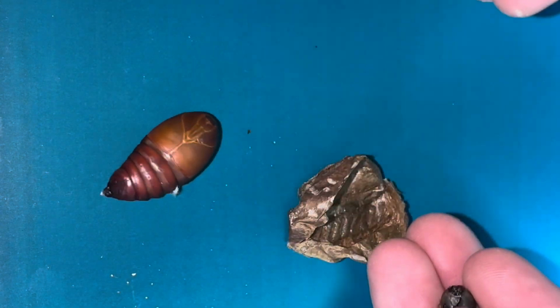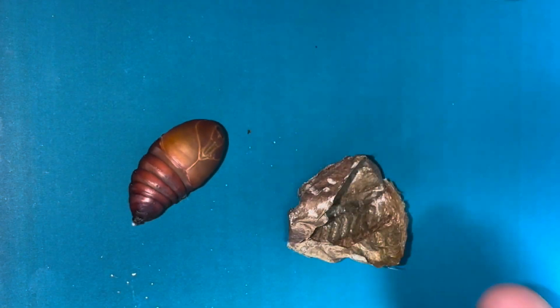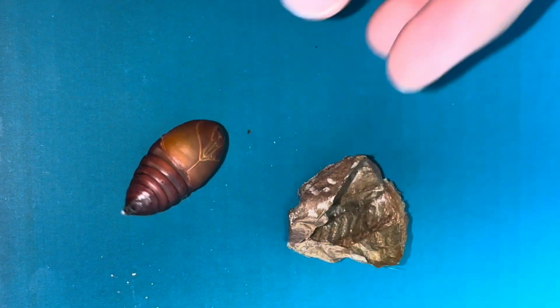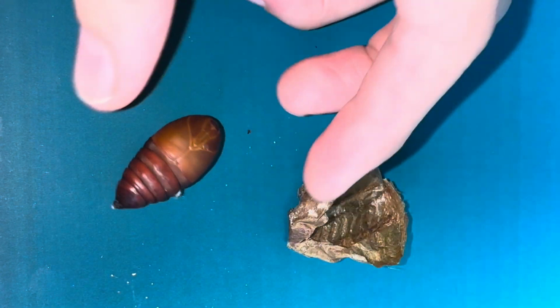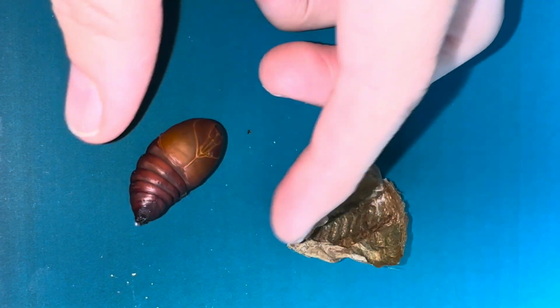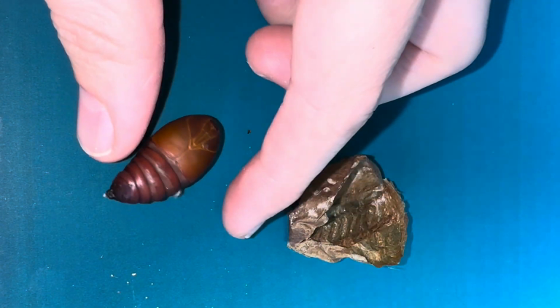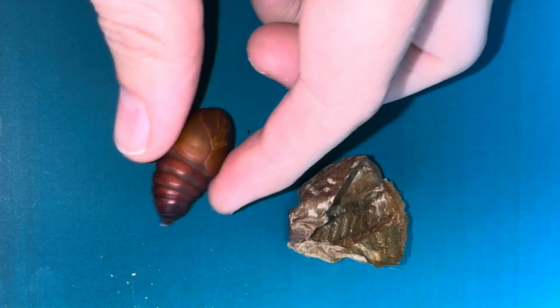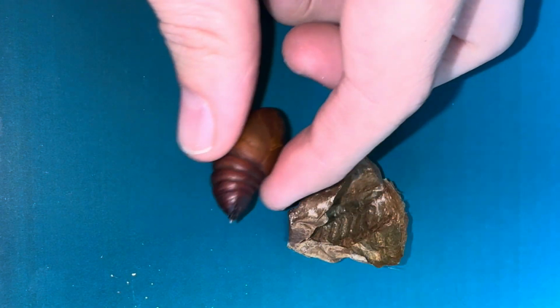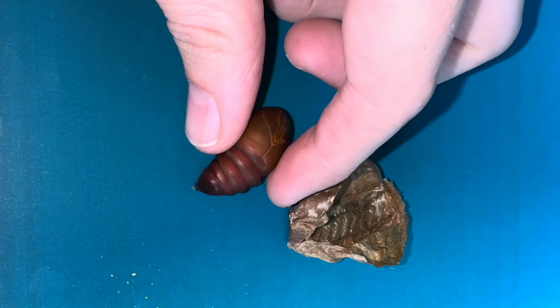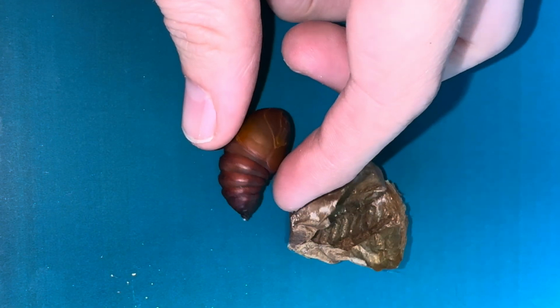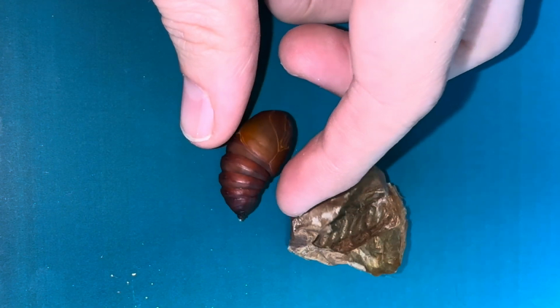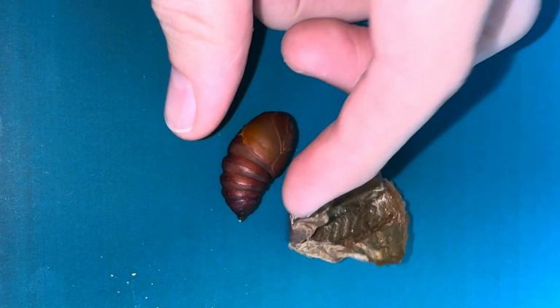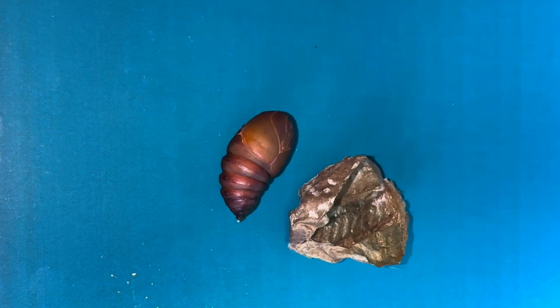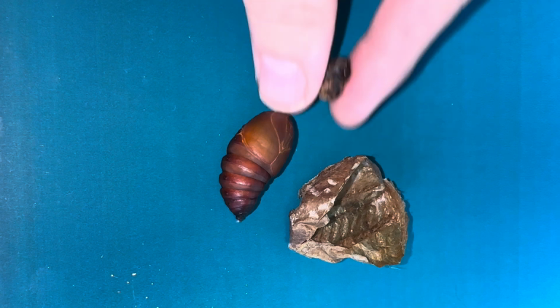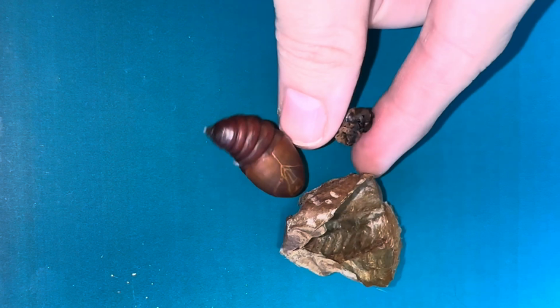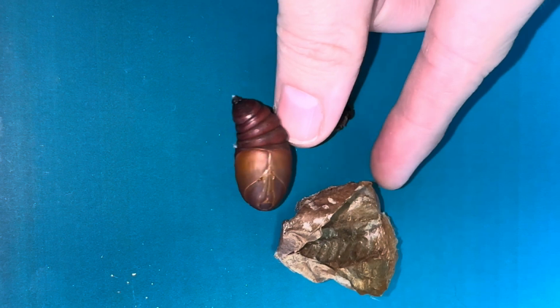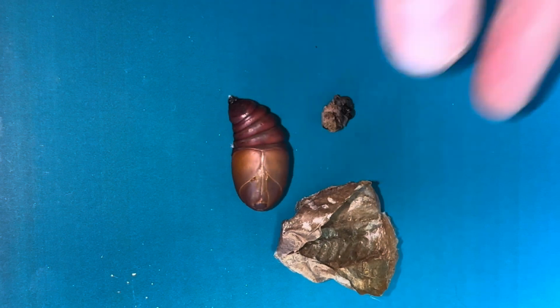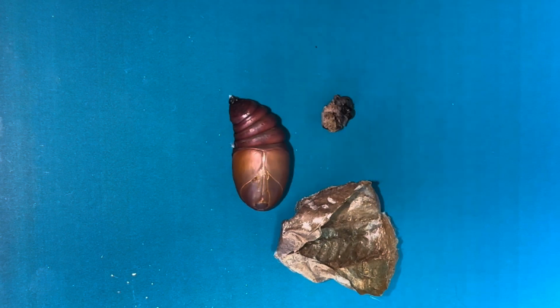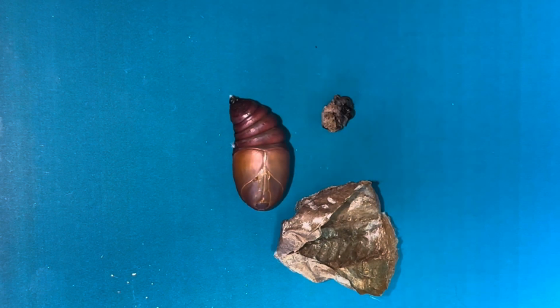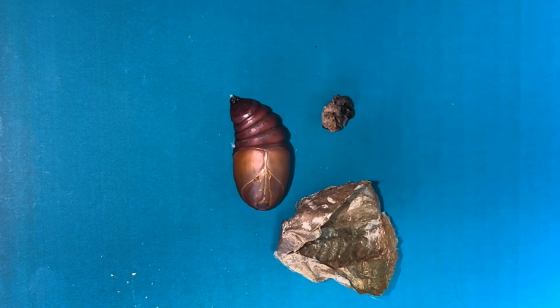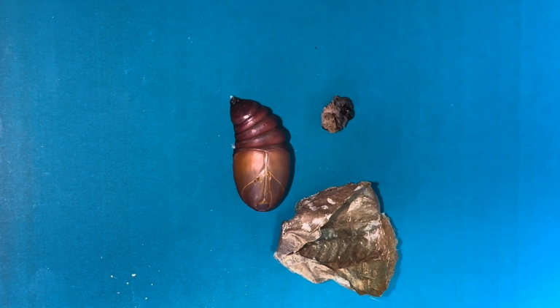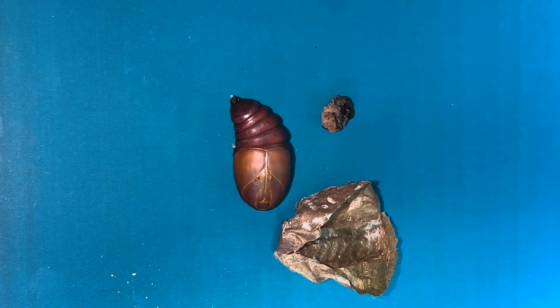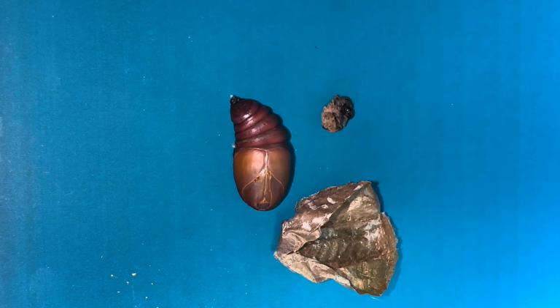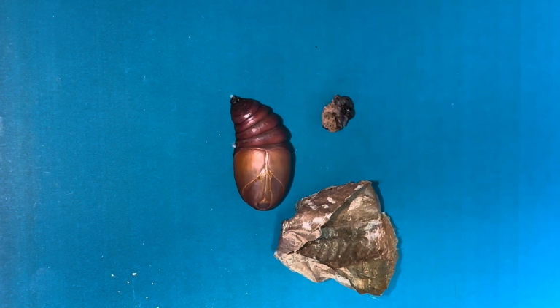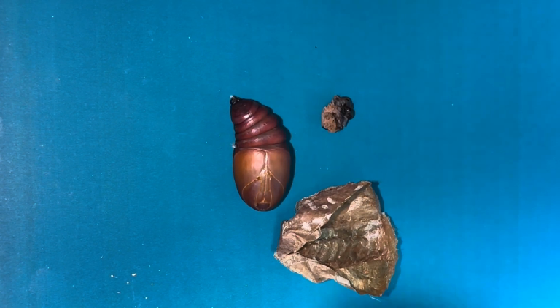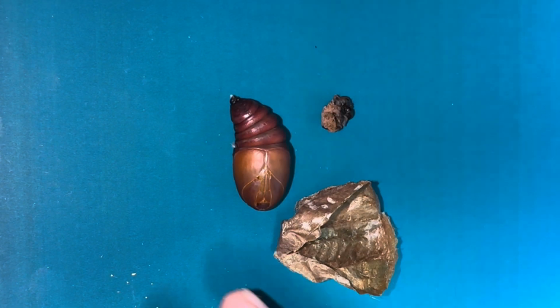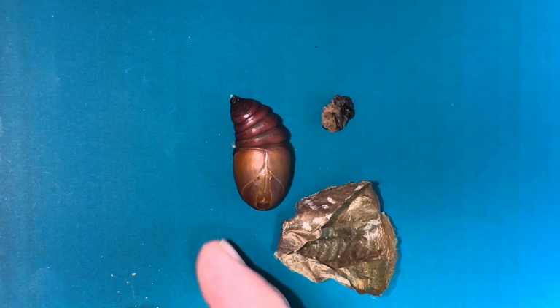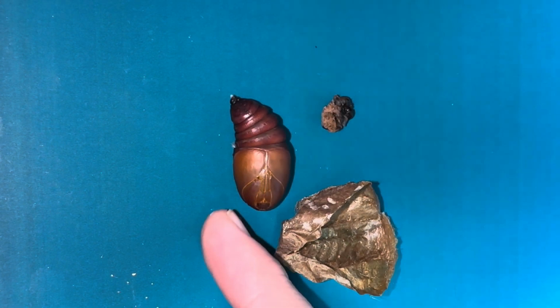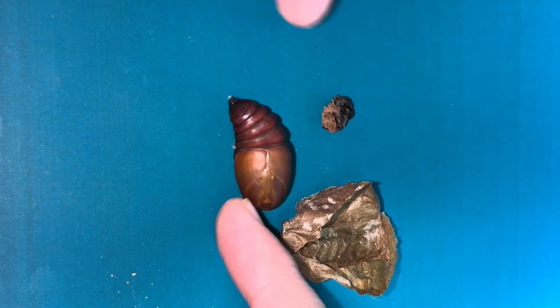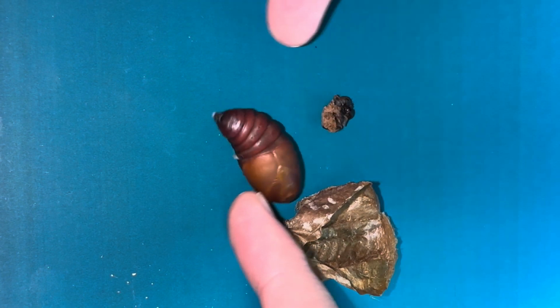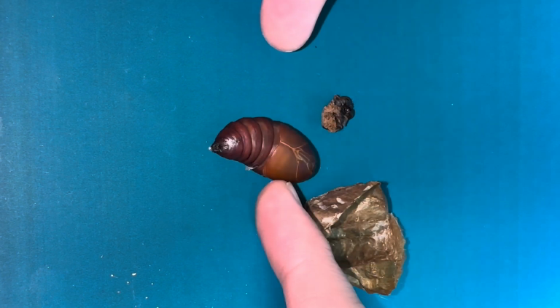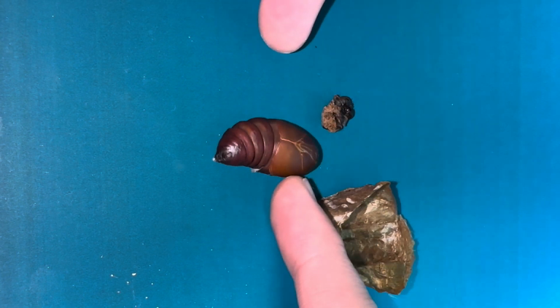Once the moth hatches it will live for around a week as it doesn't have a mouth. The sole purpose of the moth is to breed.